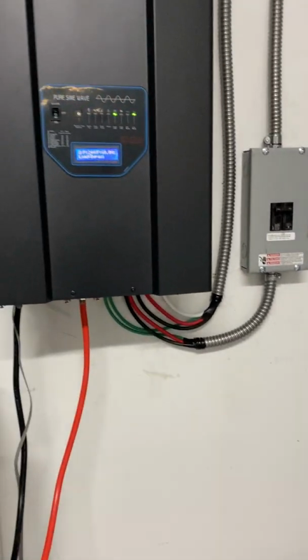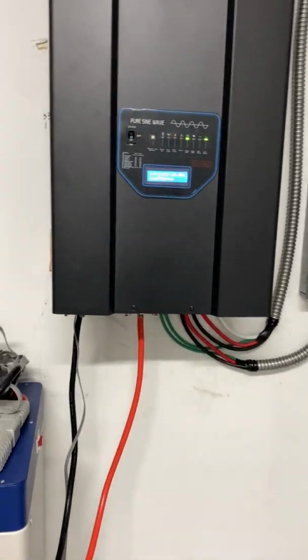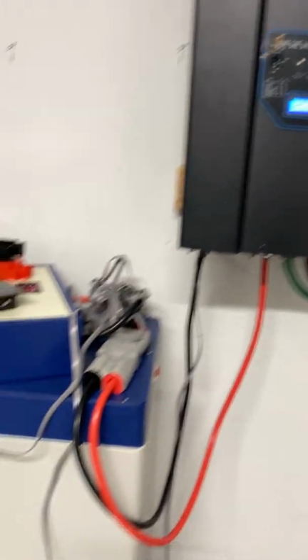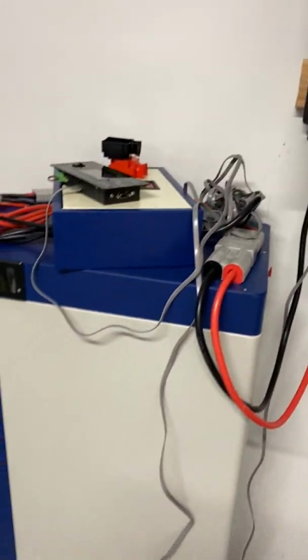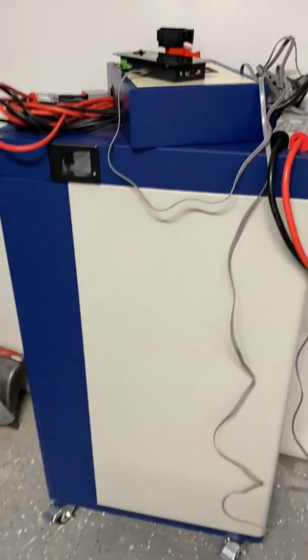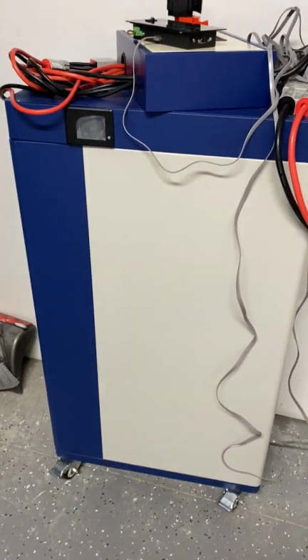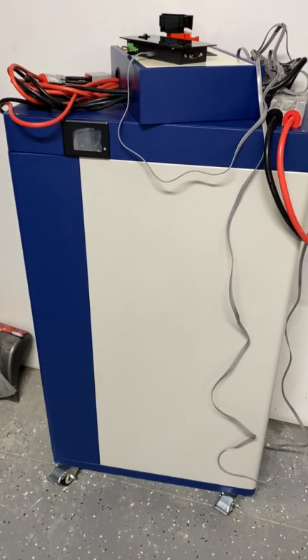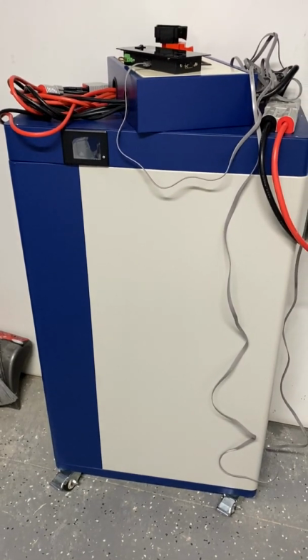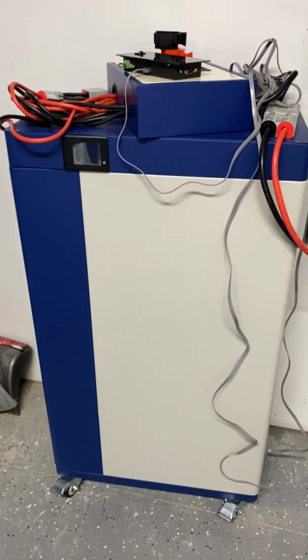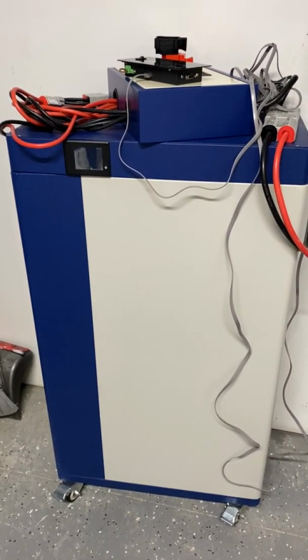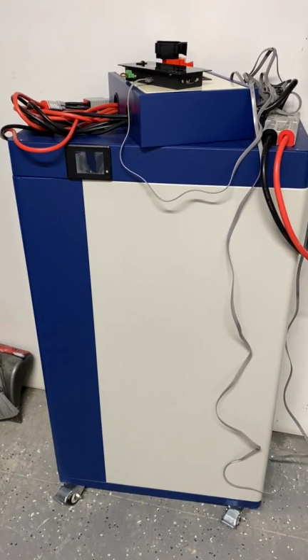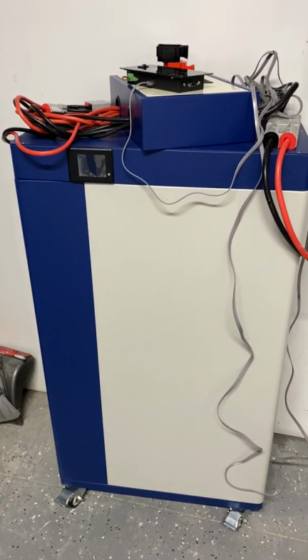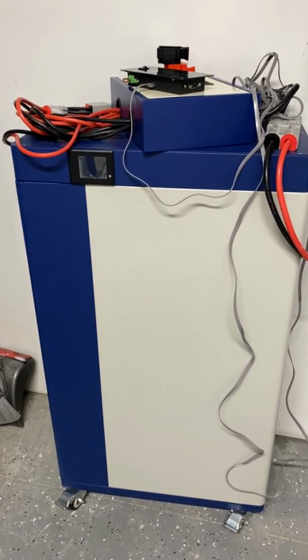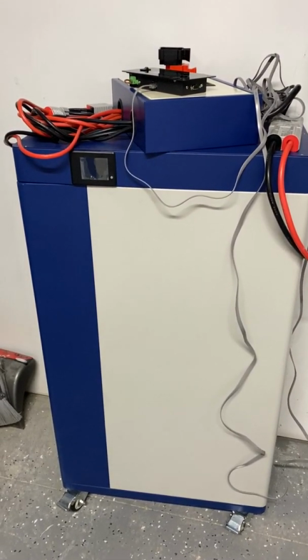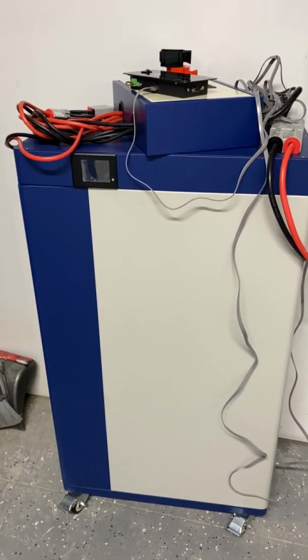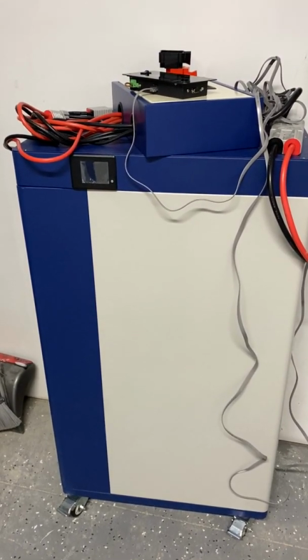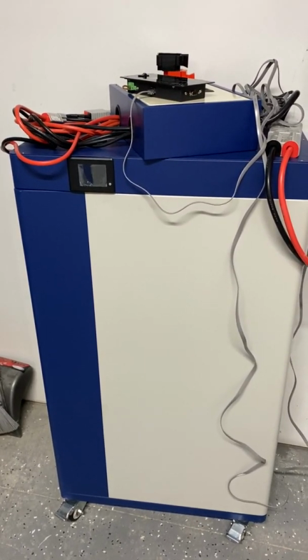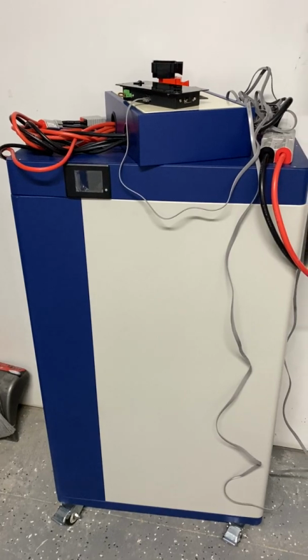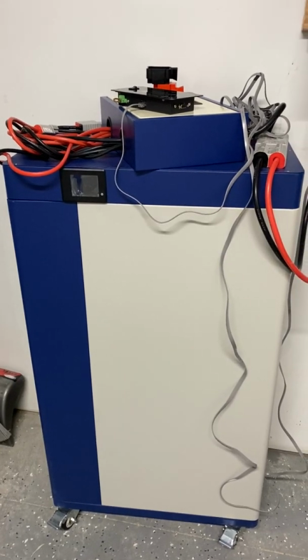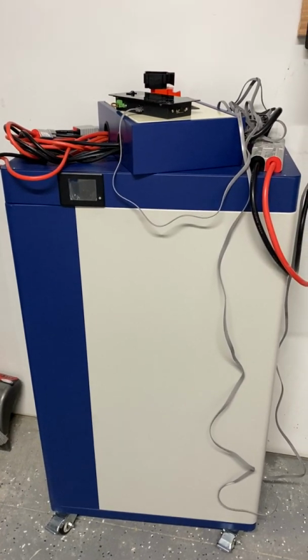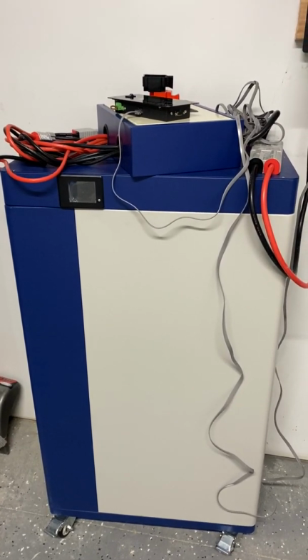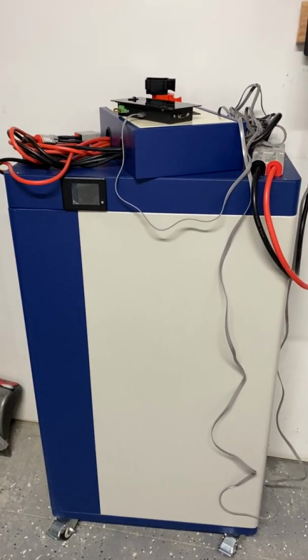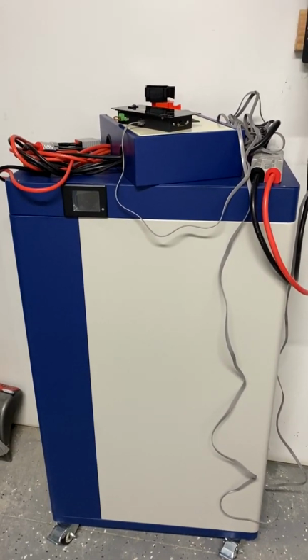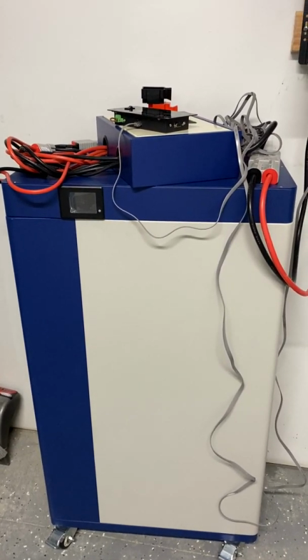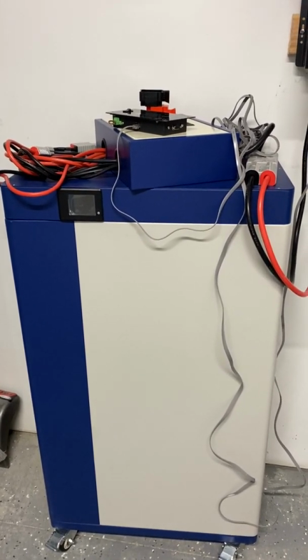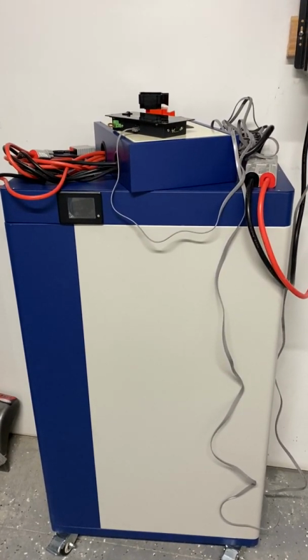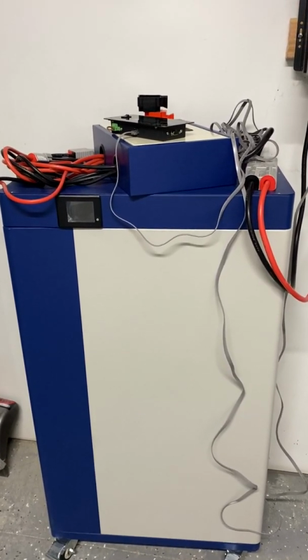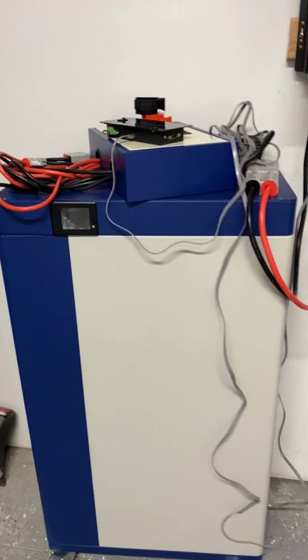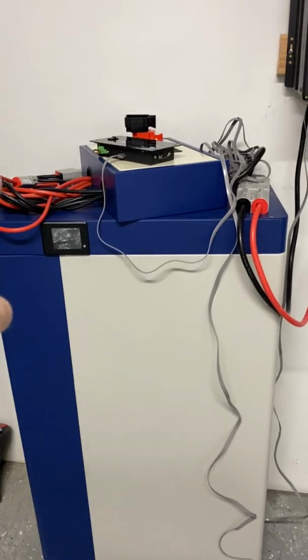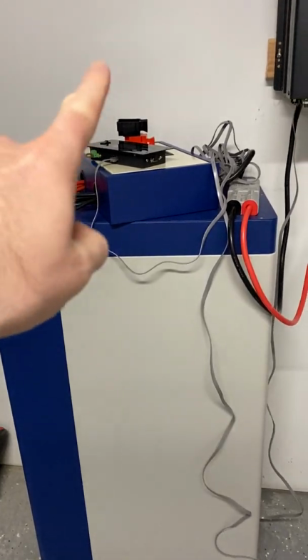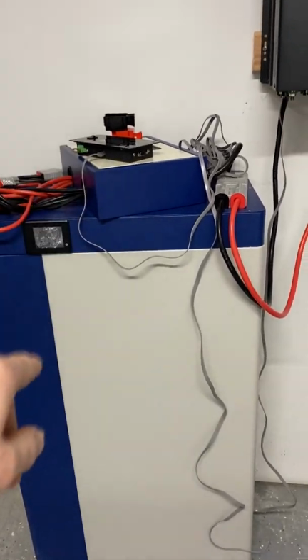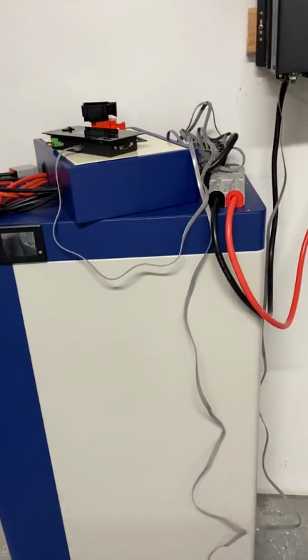Right now it's only hooked up to one battery. This is a 48 volt 270 amp hour battery. I have a second battery that was sent back for repair, which is why this is a little bit of a mess.